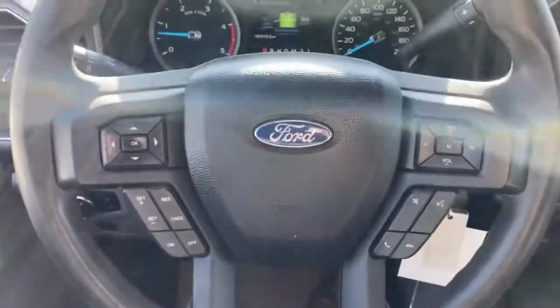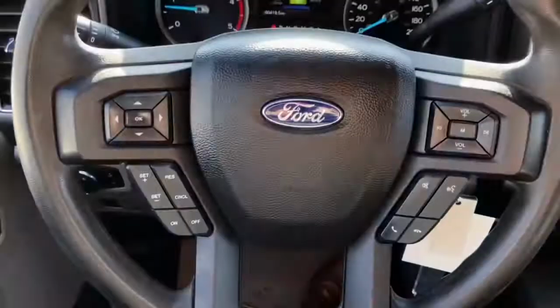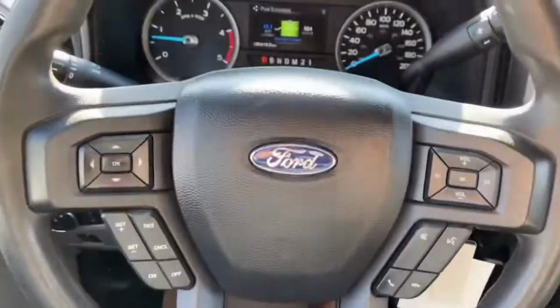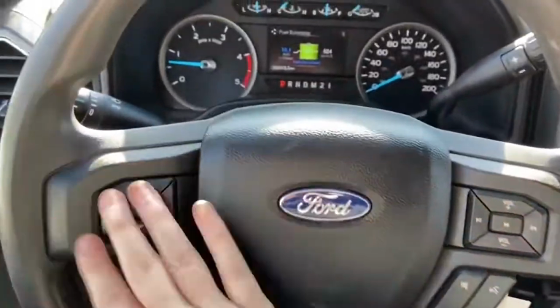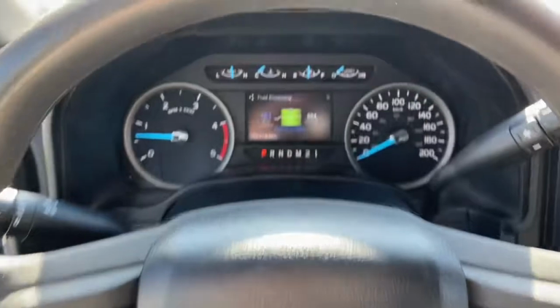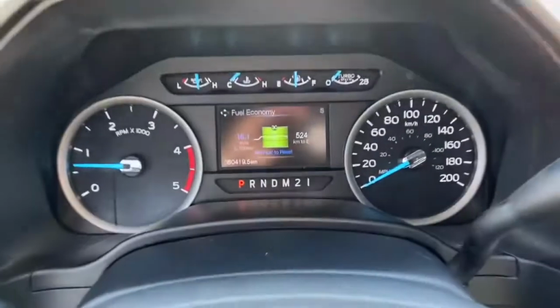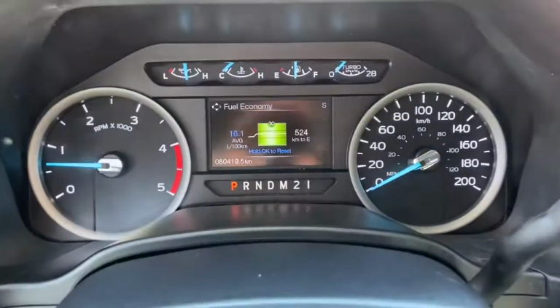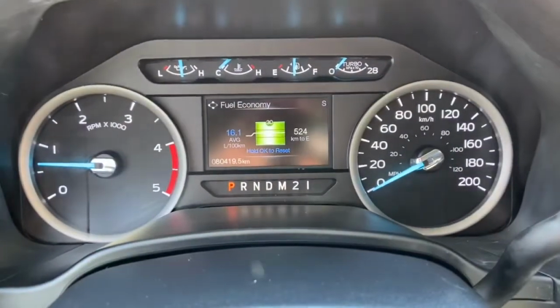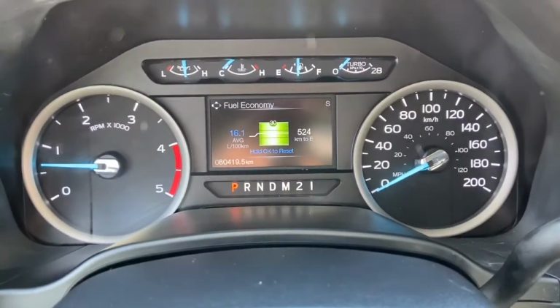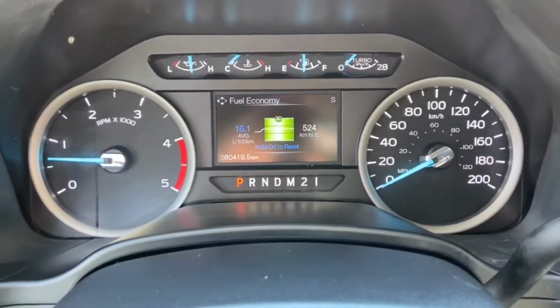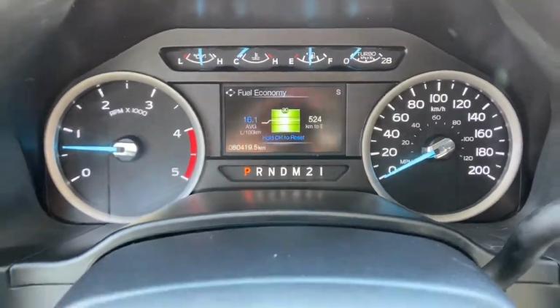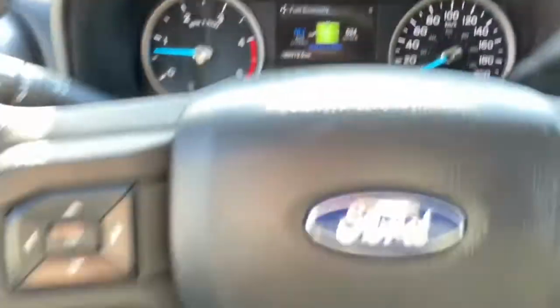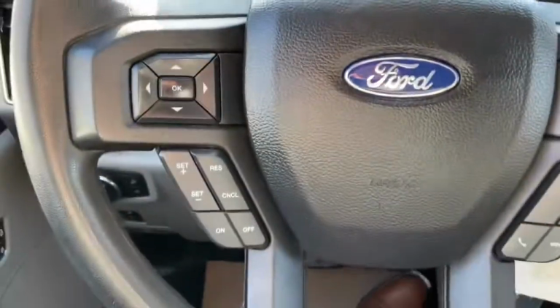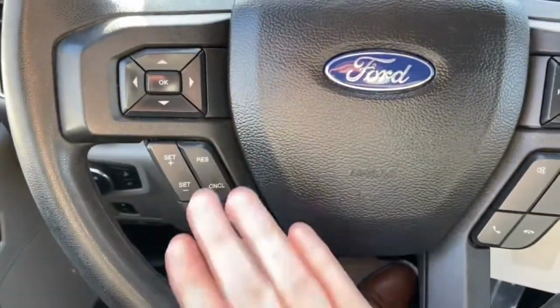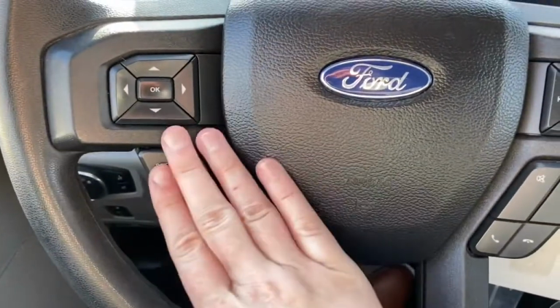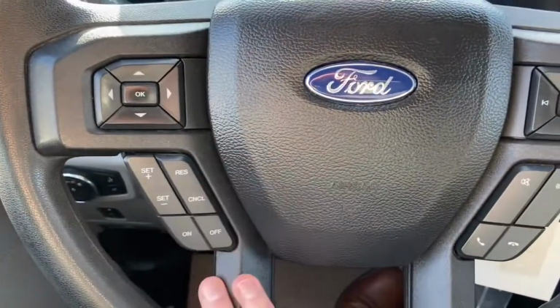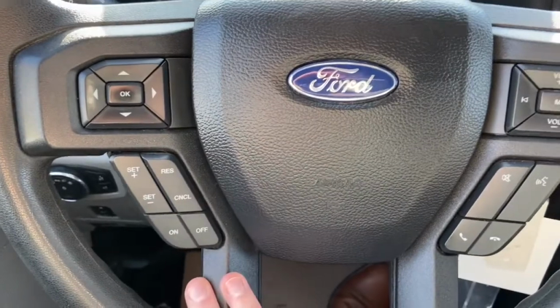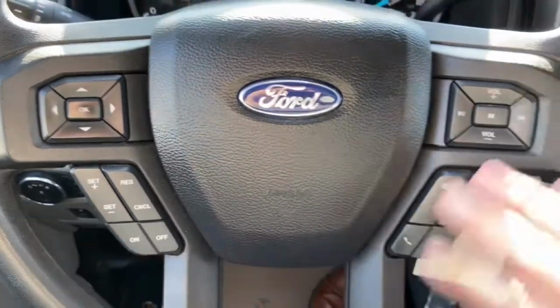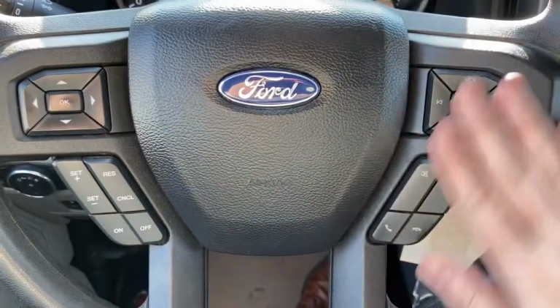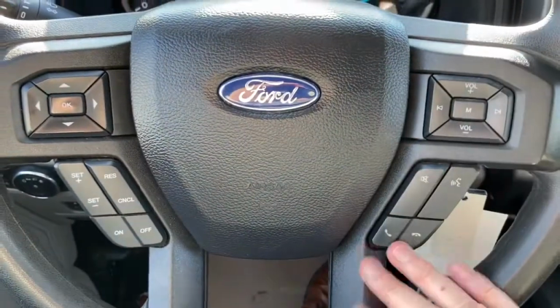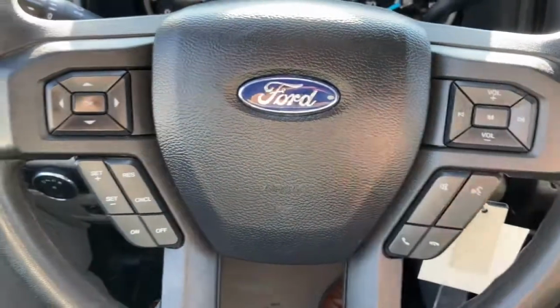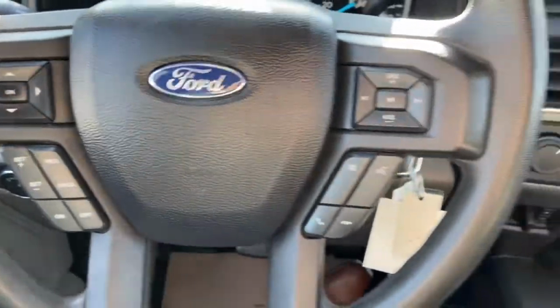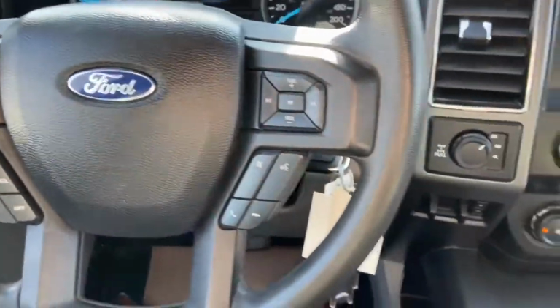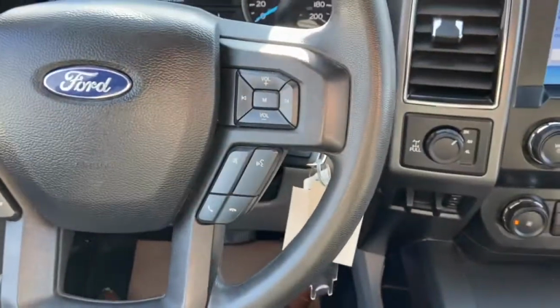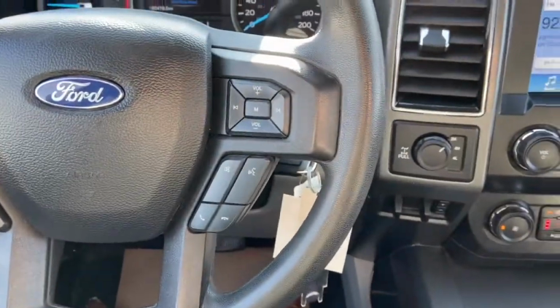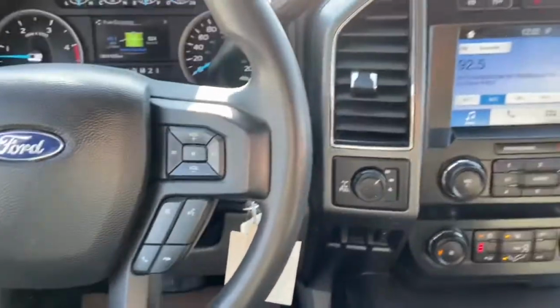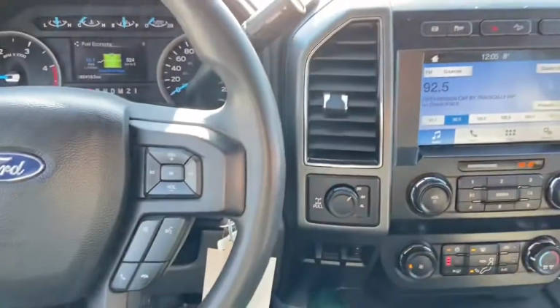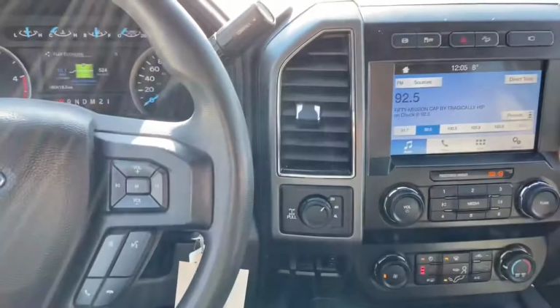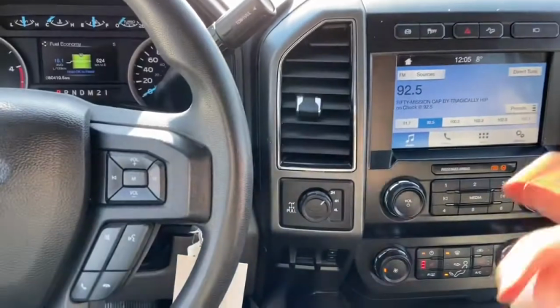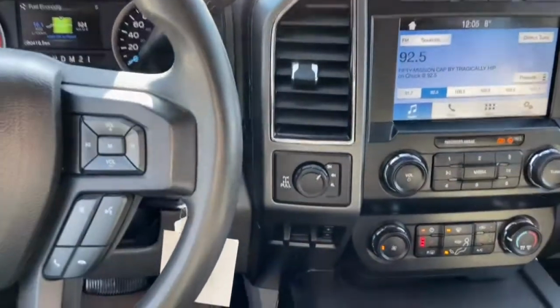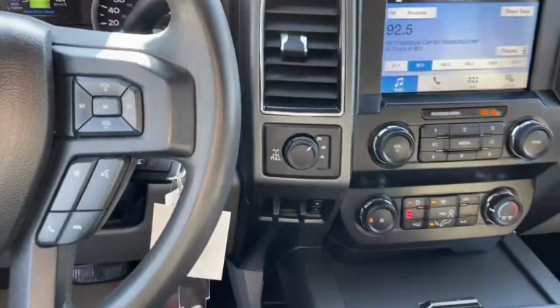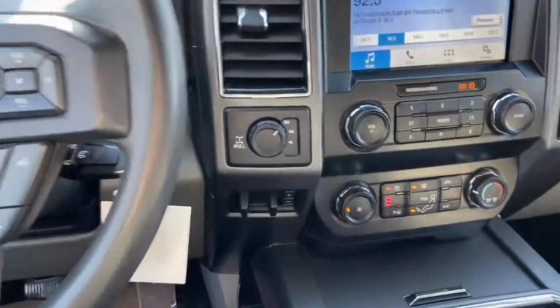On the steering wheel, arrows on the left hand side take you through your information panel where you can see we have about 80,000 kilometers. You have your cruise control settings down below with audio and hands-free over on the right. Should mention as well, this truck does have remote start installed.